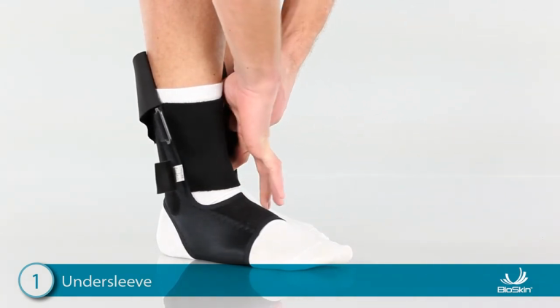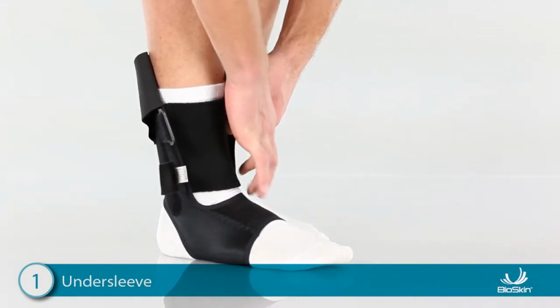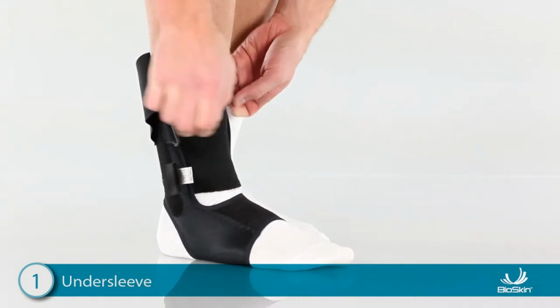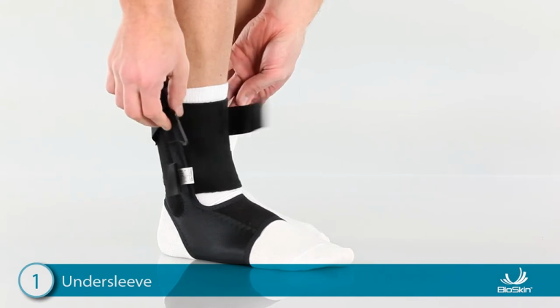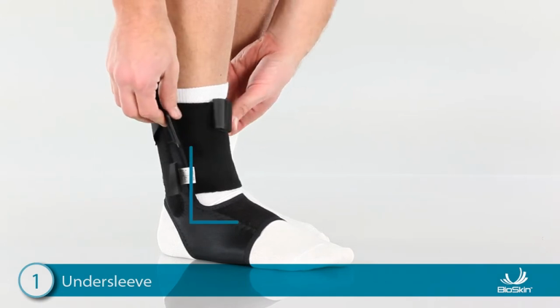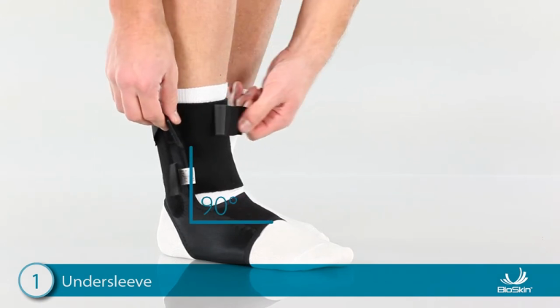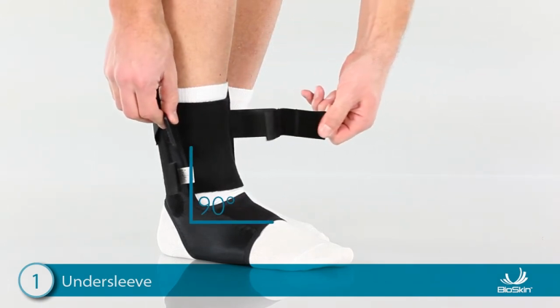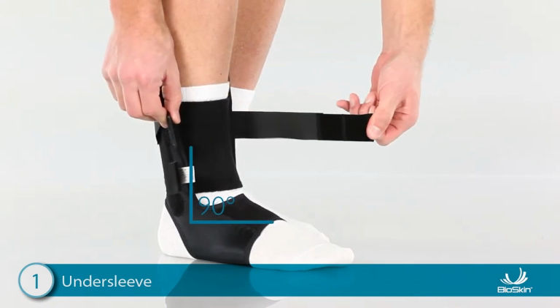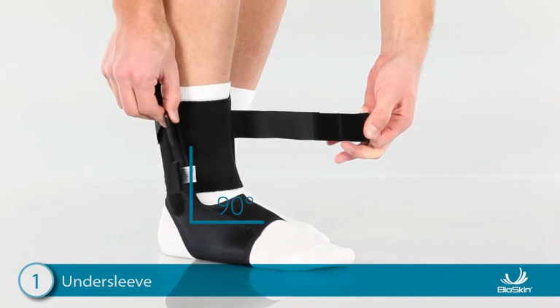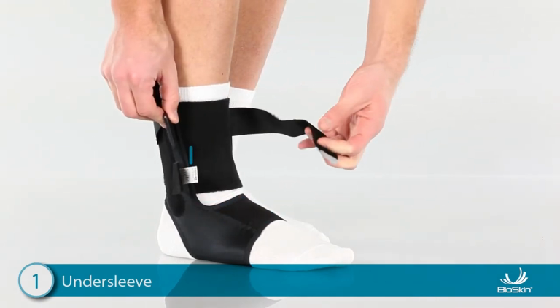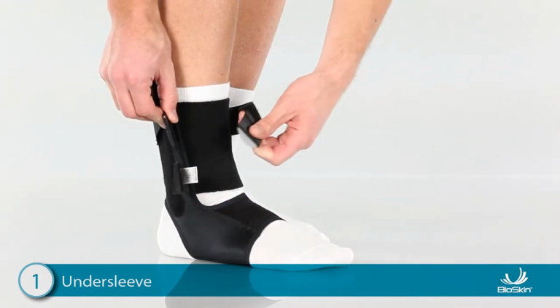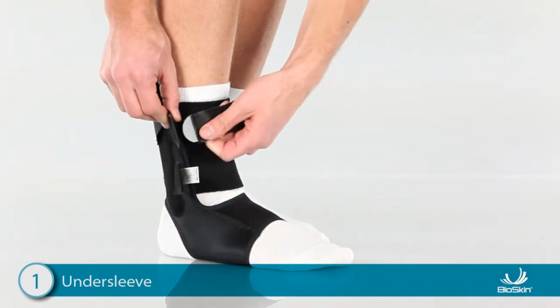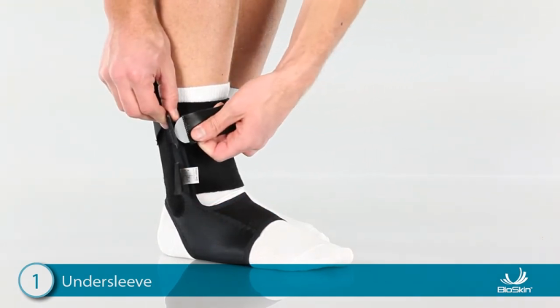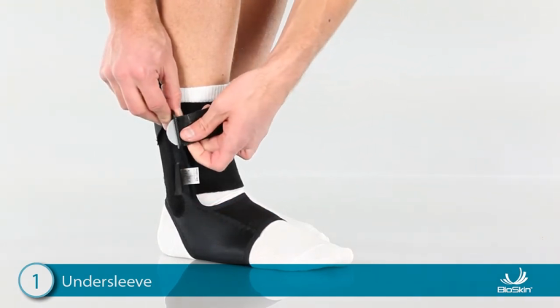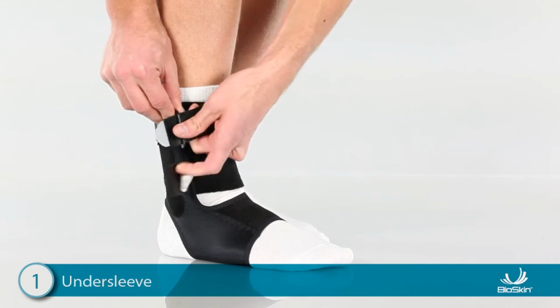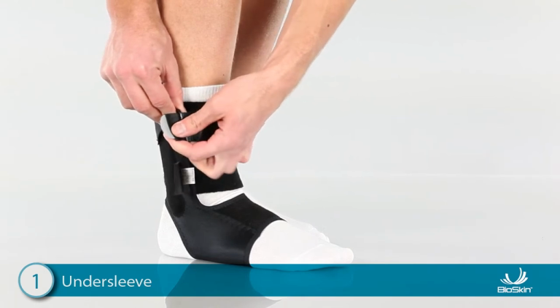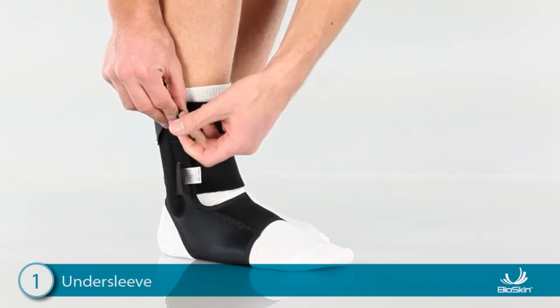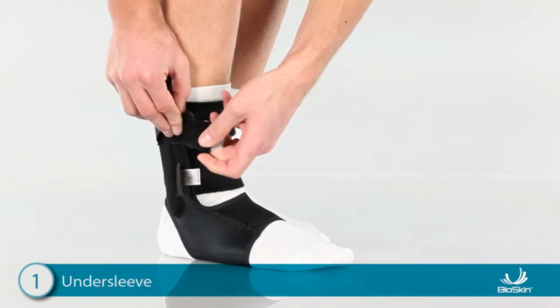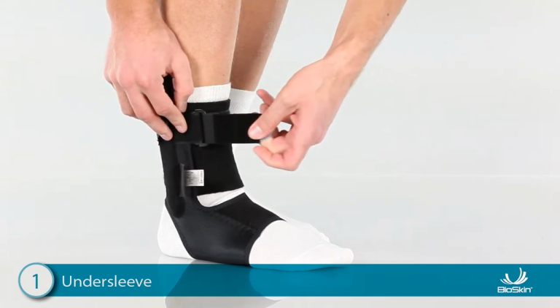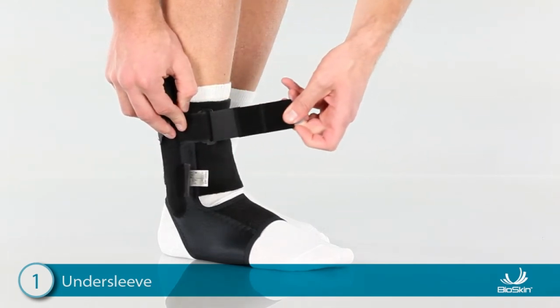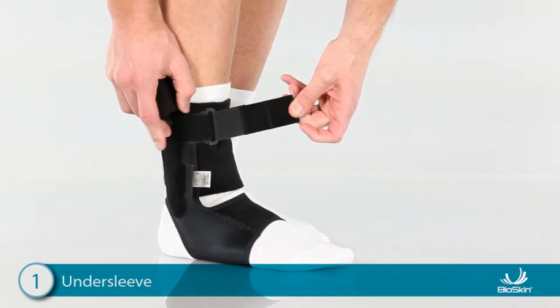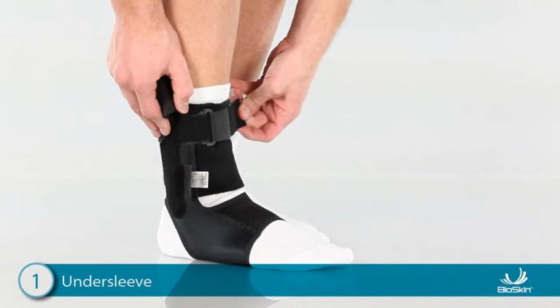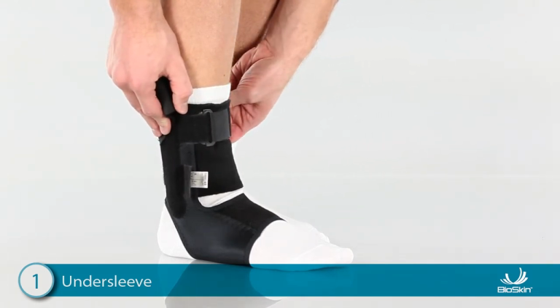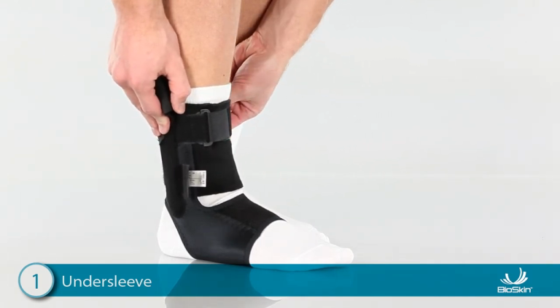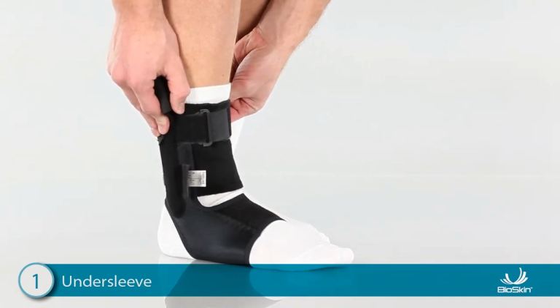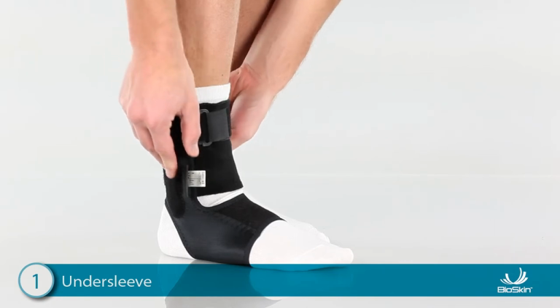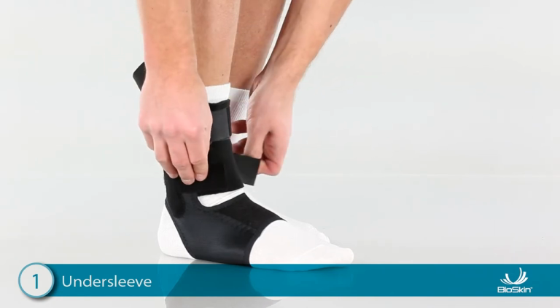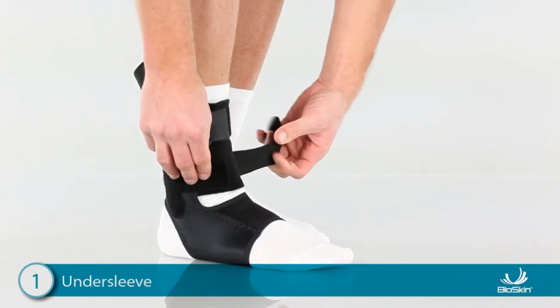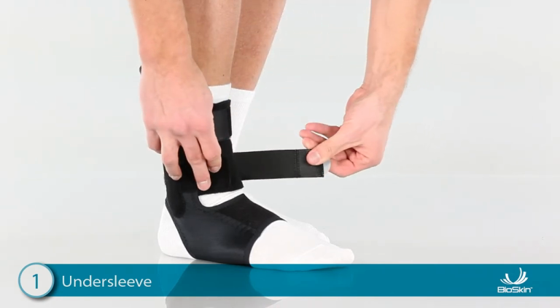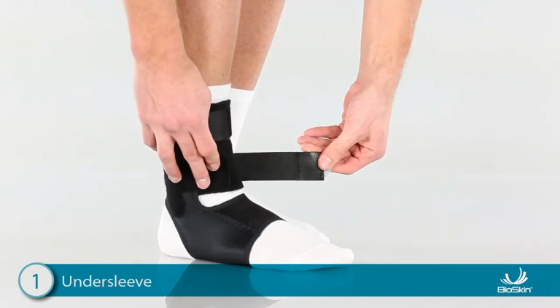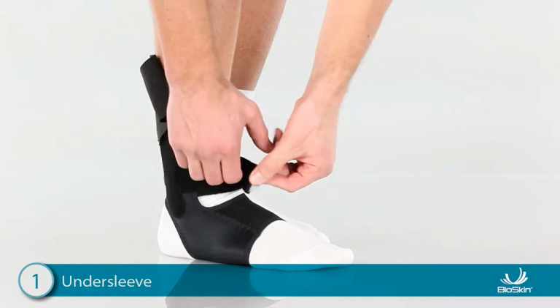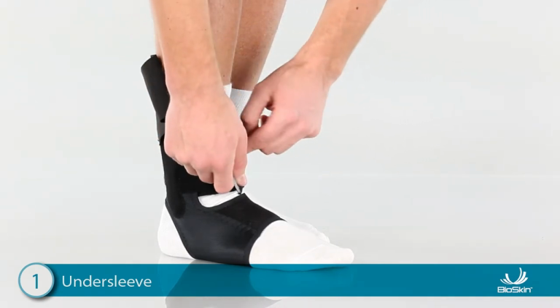To close the undersleeve, position the foot at a 90-degree angle. Then pull the top strap through the D-ring, cinch snug, and attach. It is important that this strap is comfortably tight. Then pull the lower strap around the ankle and attach.